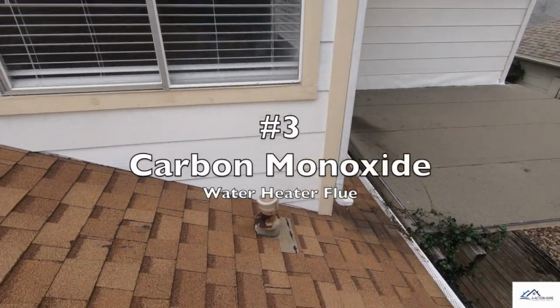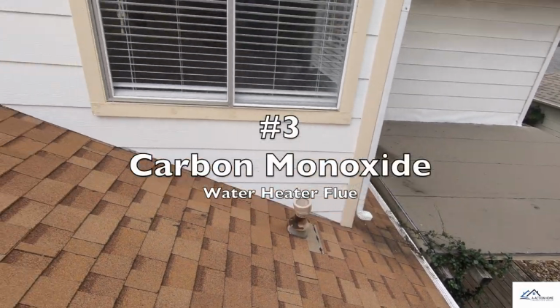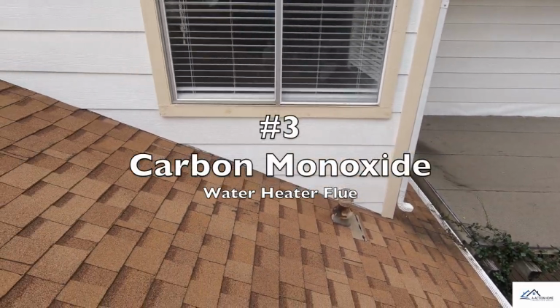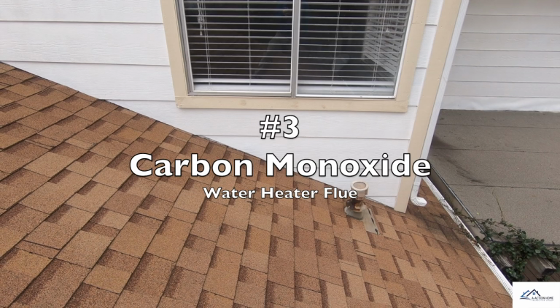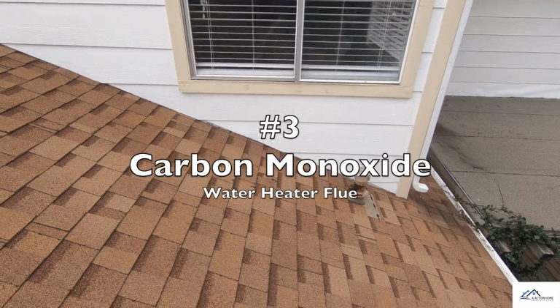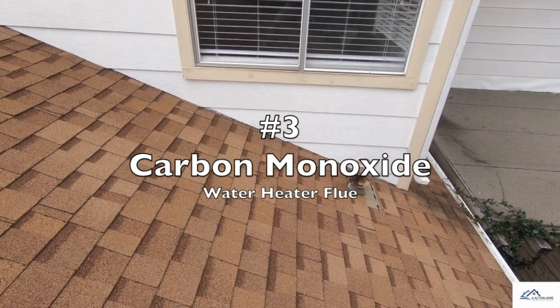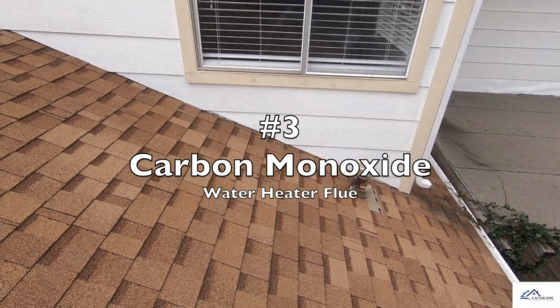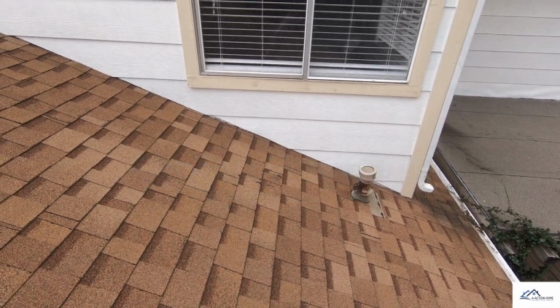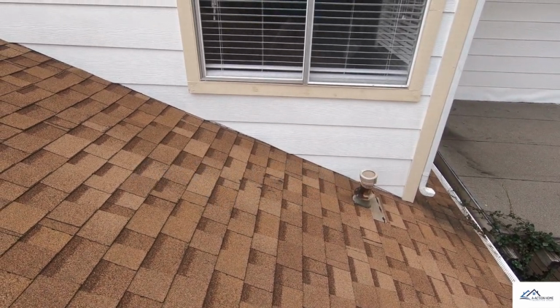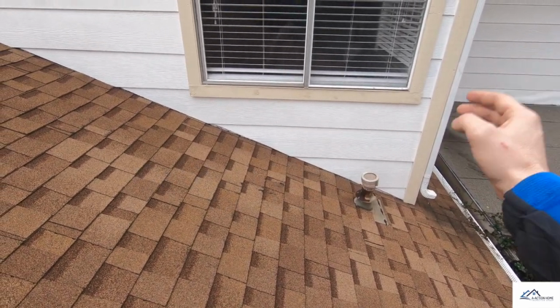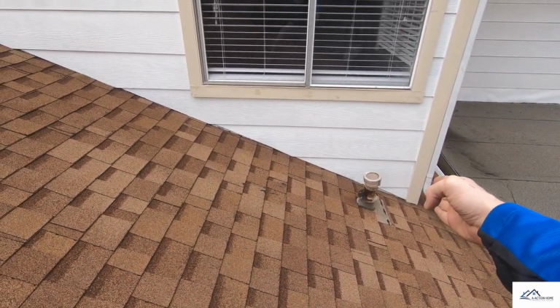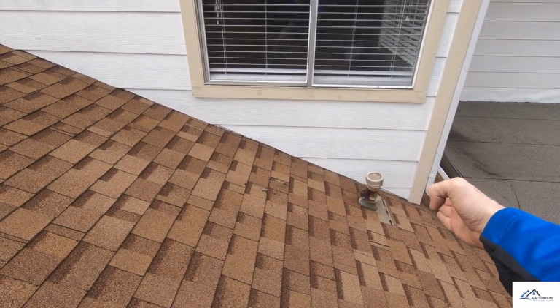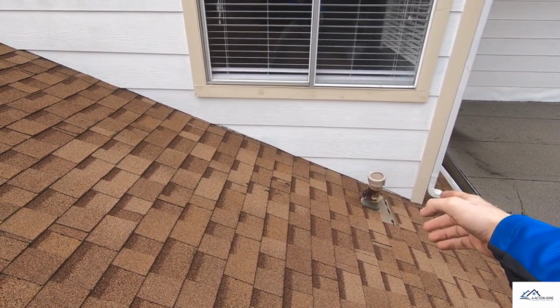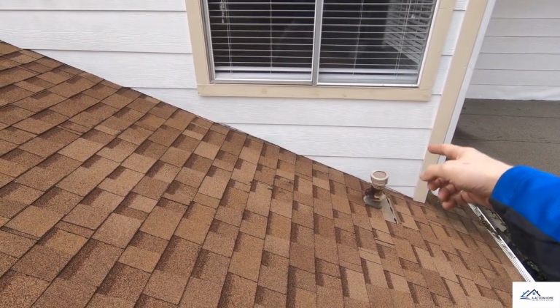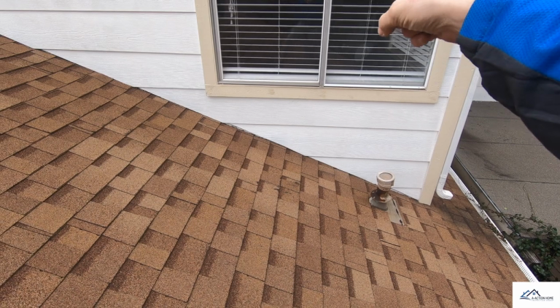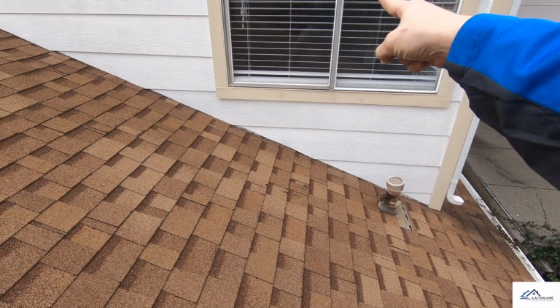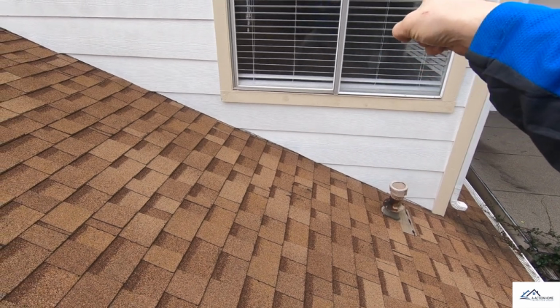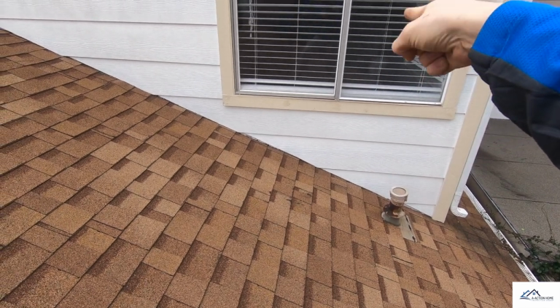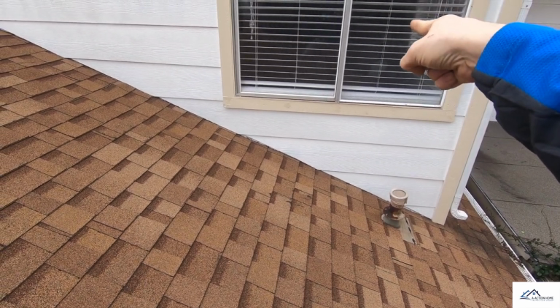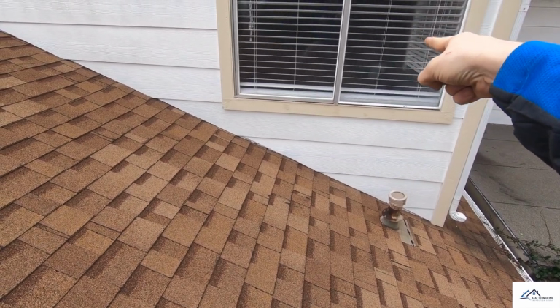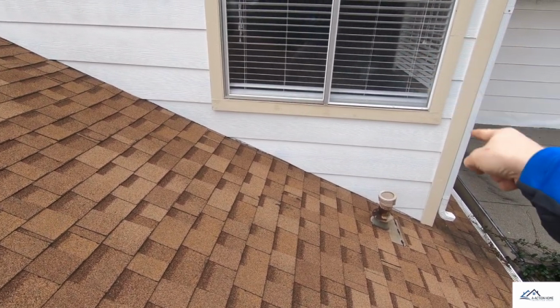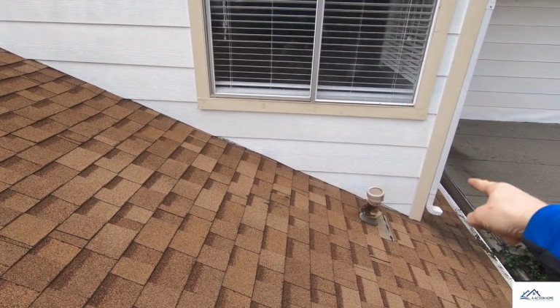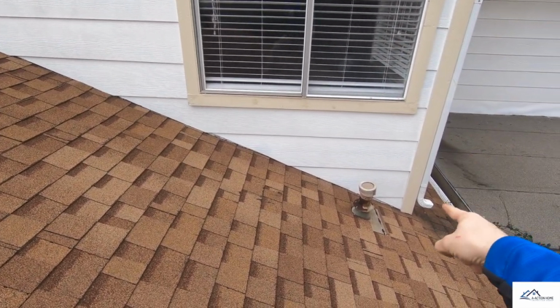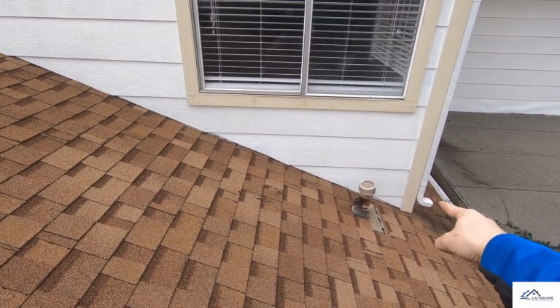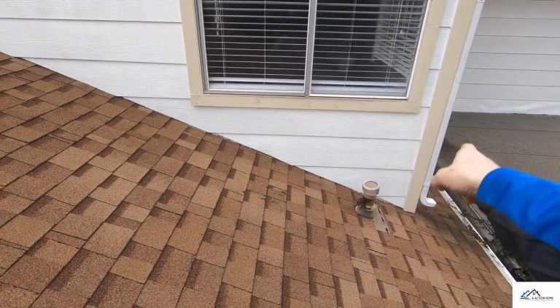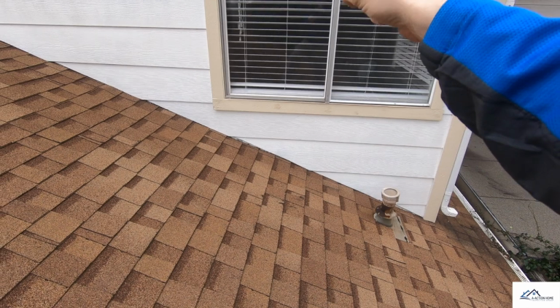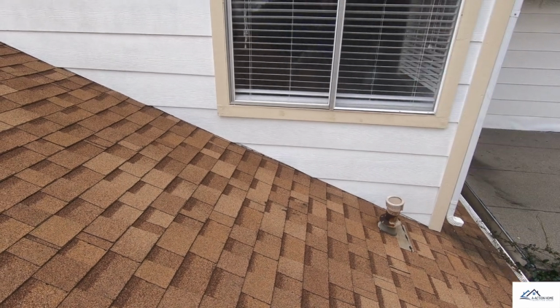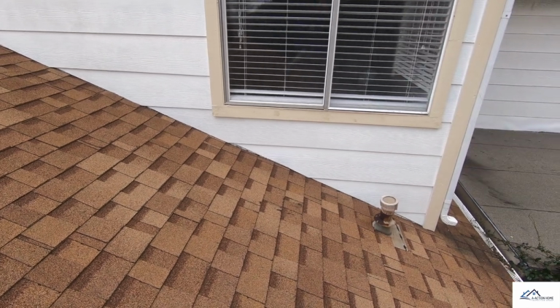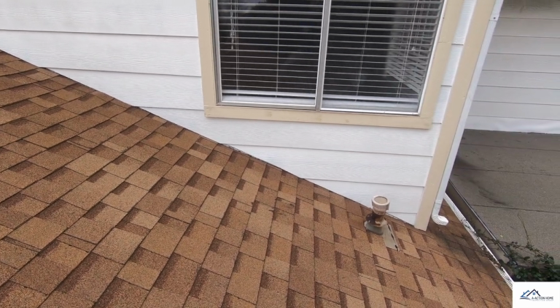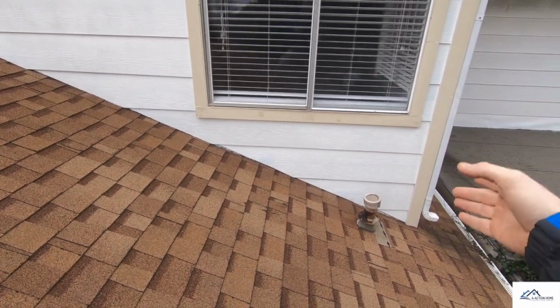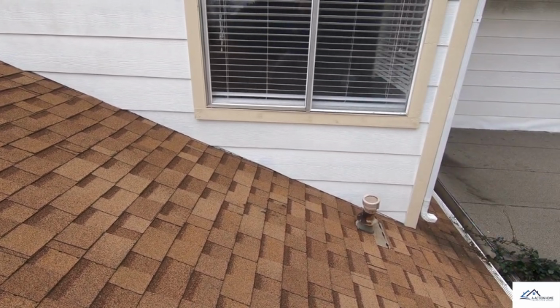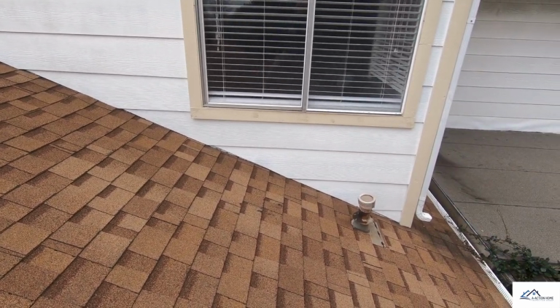Problem number three is actually a pretty significant find right here. You have a water heater flue terminating right next to a bedroom window. This will allow carbon monoxide to enter the sleeping area, so this definitely needs to be addressed.